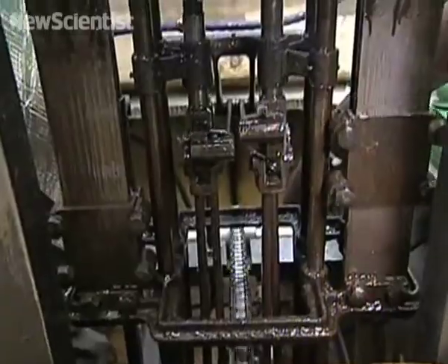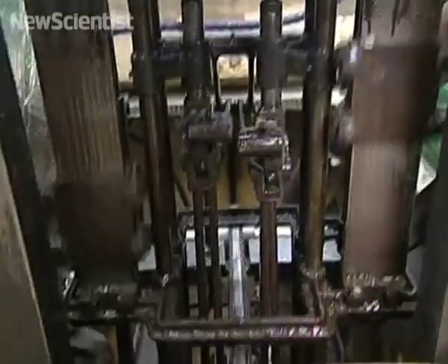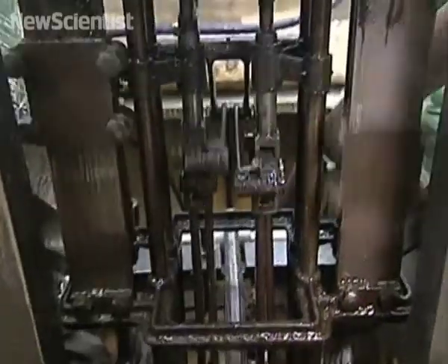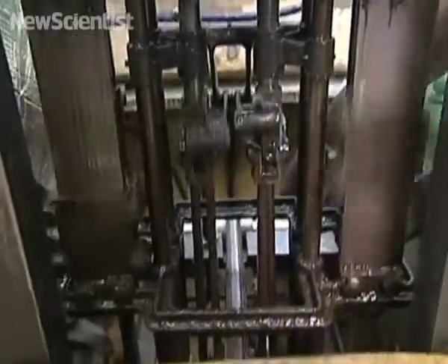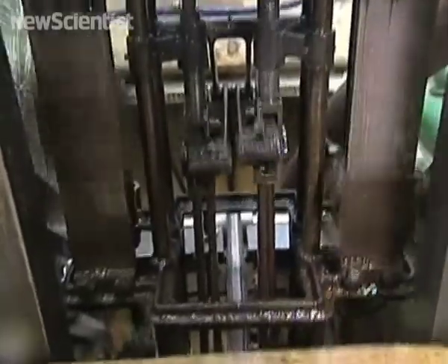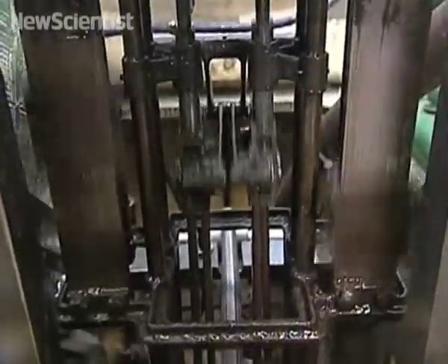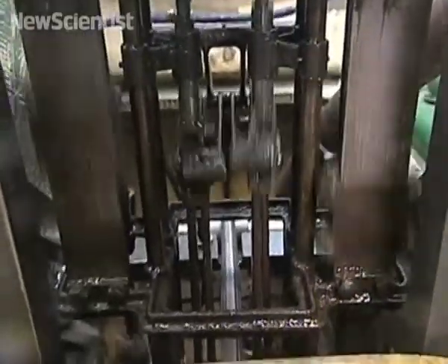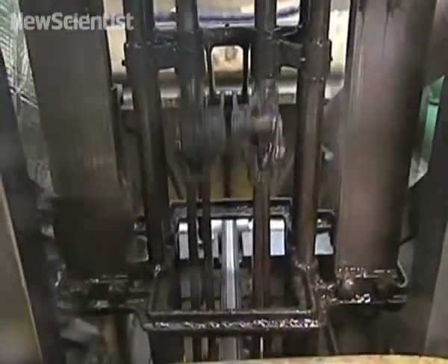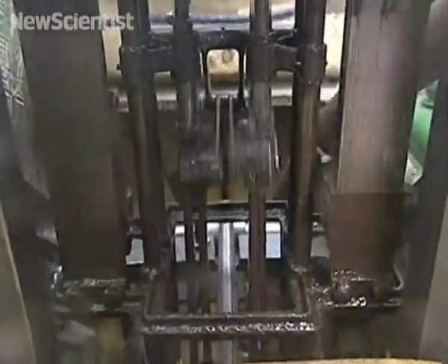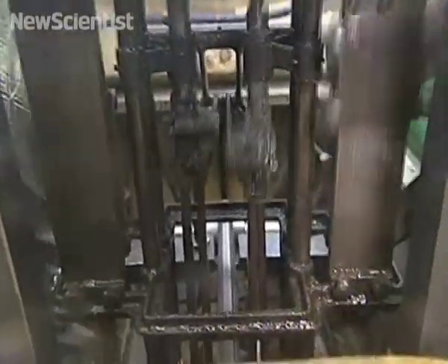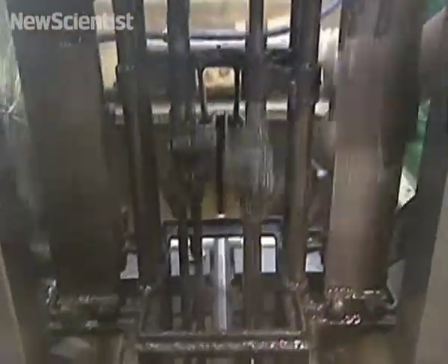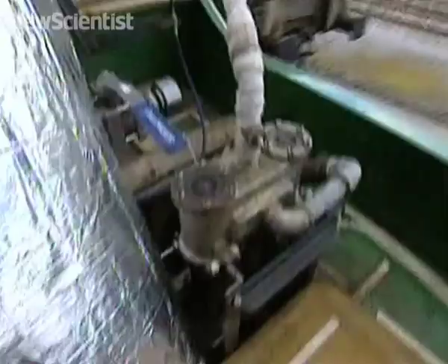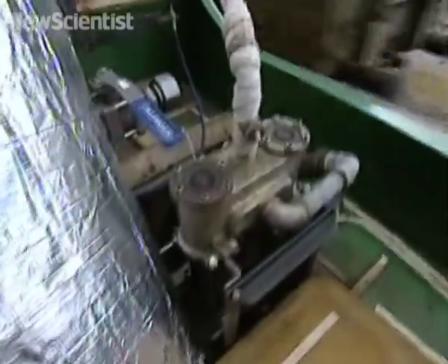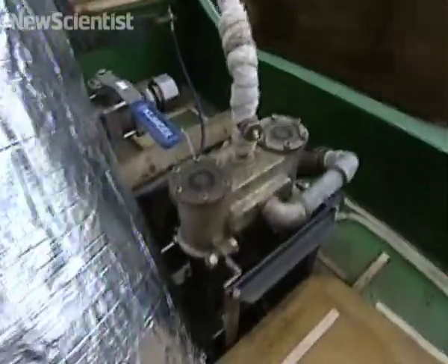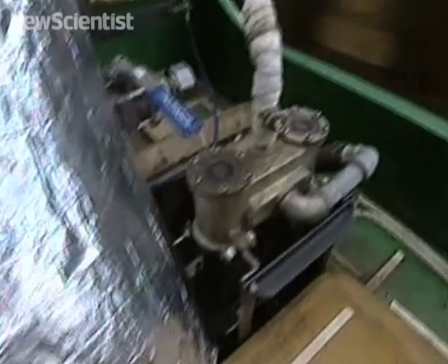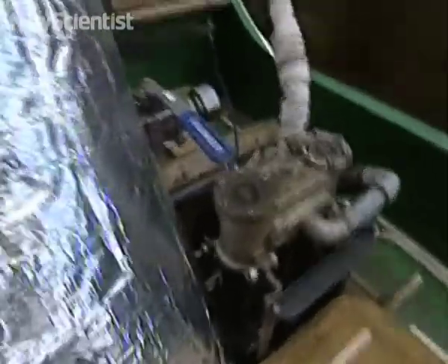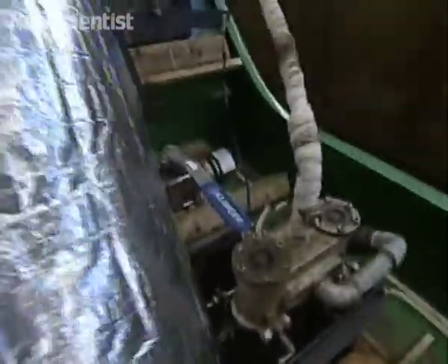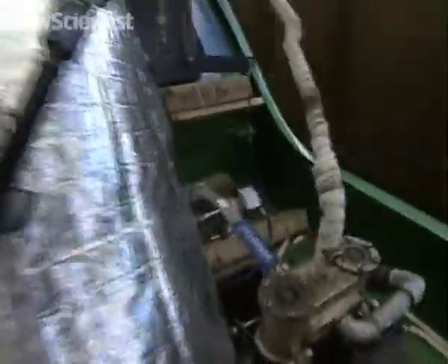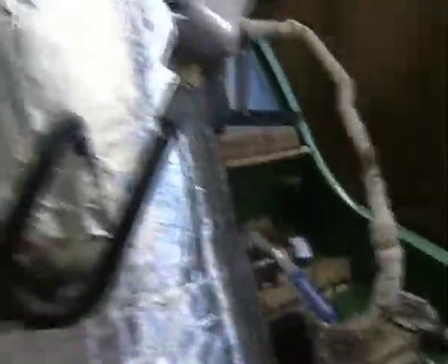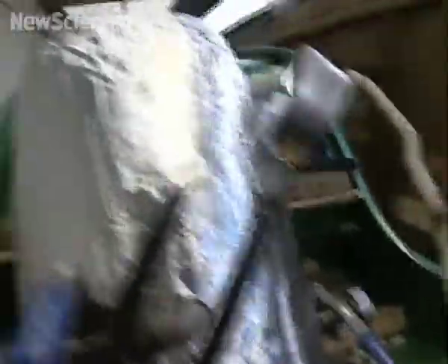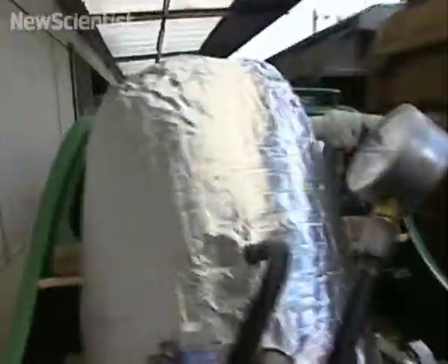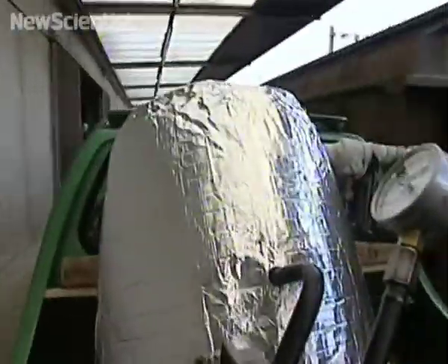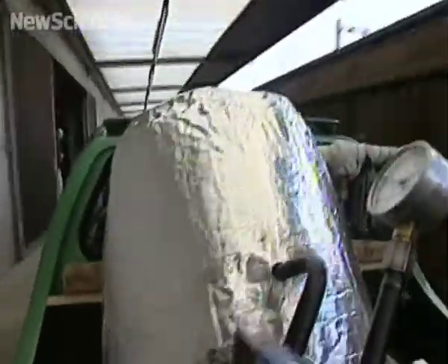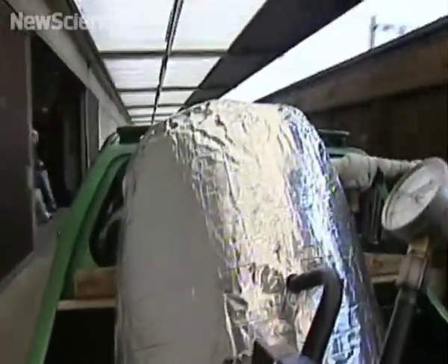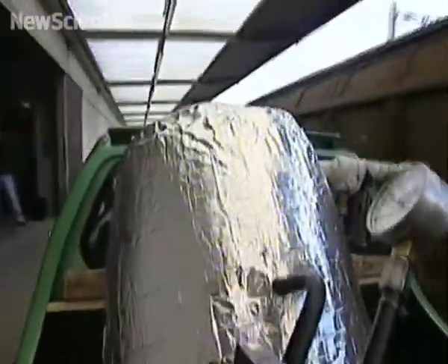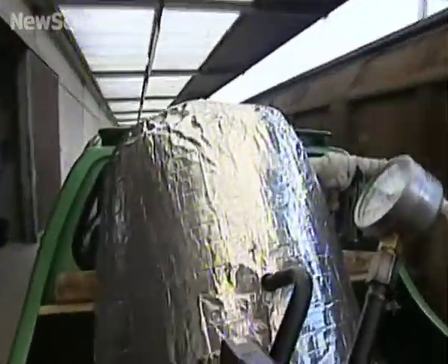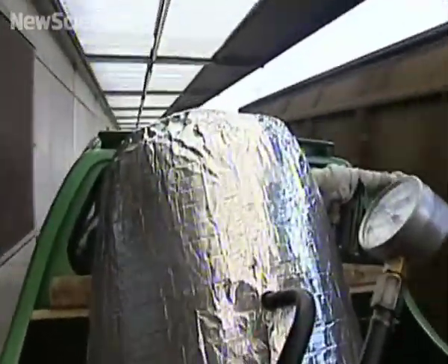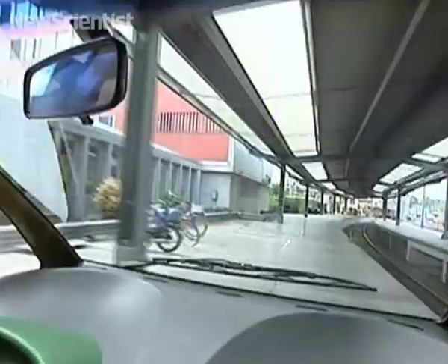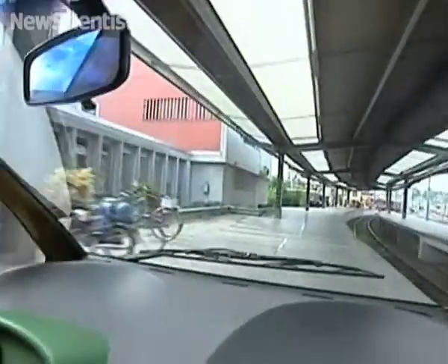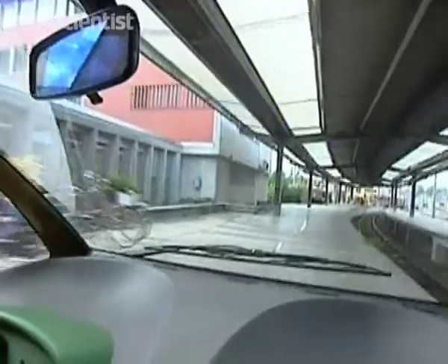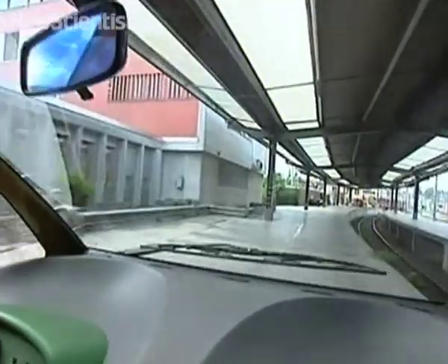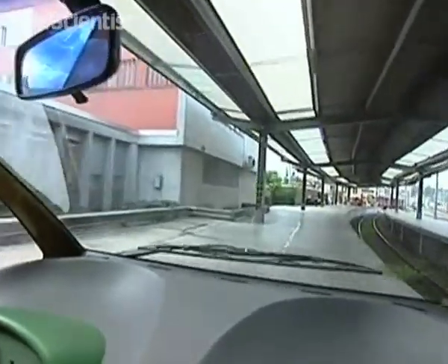So what about his latest invention, the Thermomobile? The idea is to create a new generation of runabouts which can store heat in onboard tanks in the form of steam and then use this heat to drive a small steam engine.